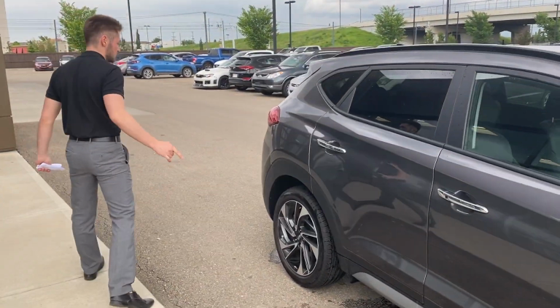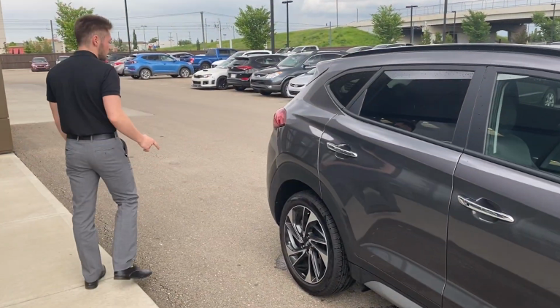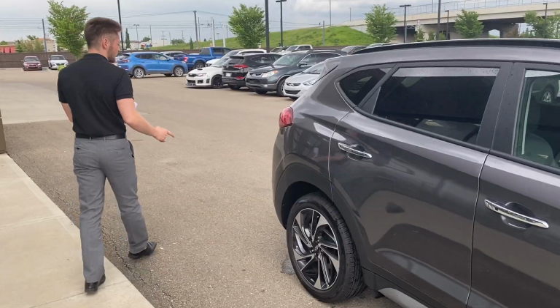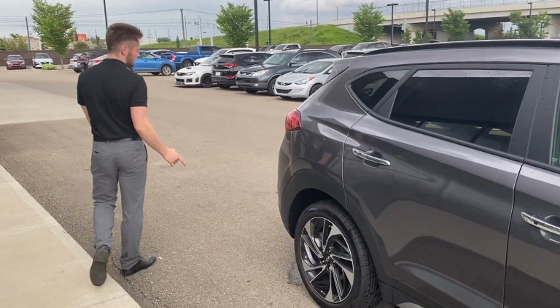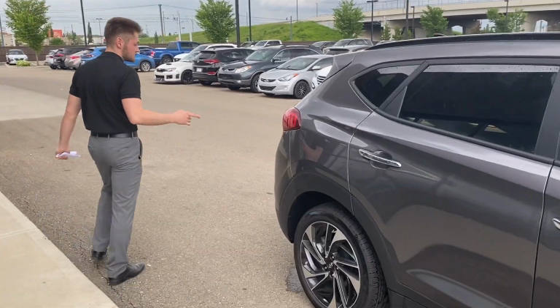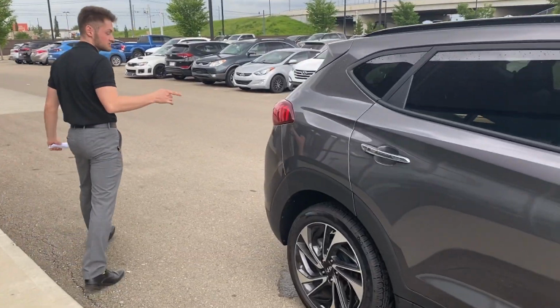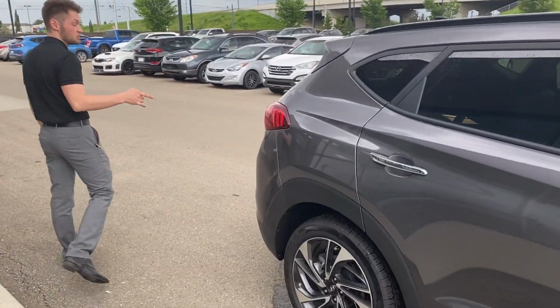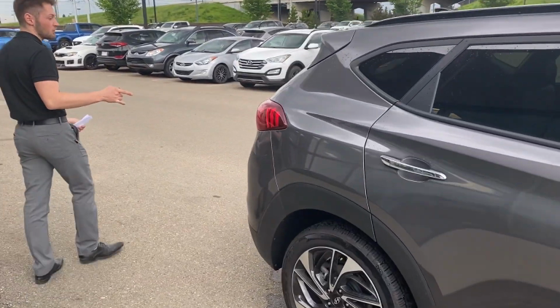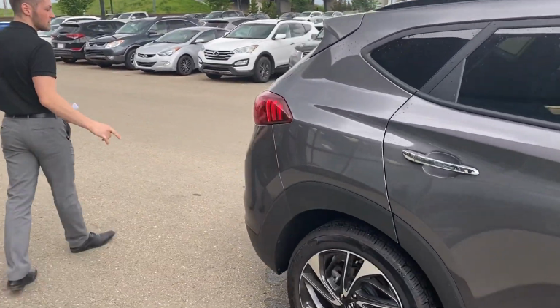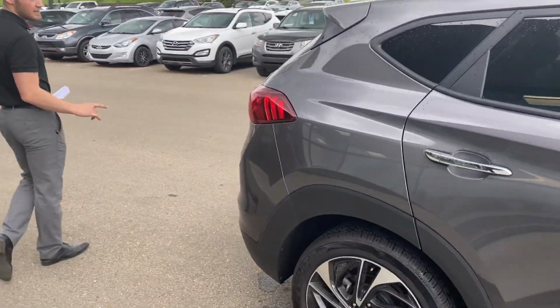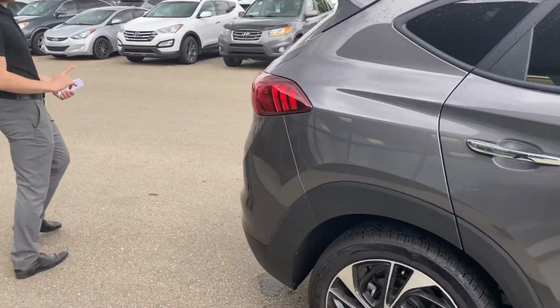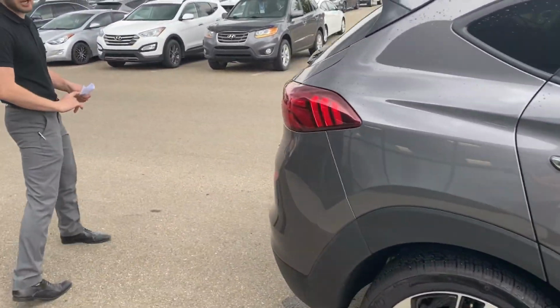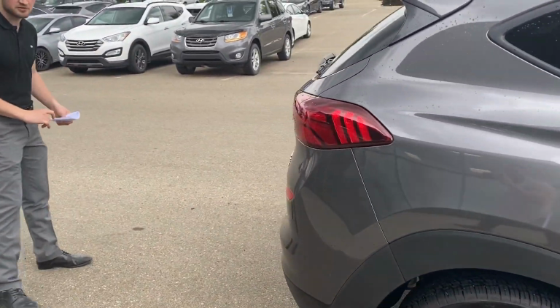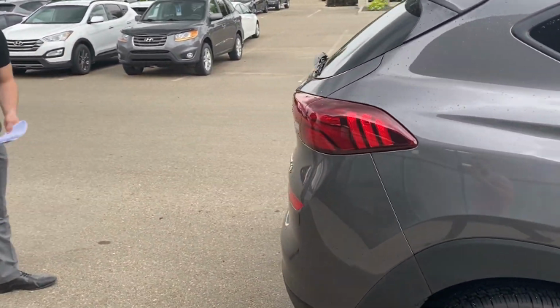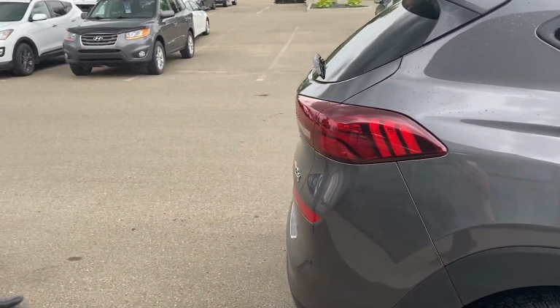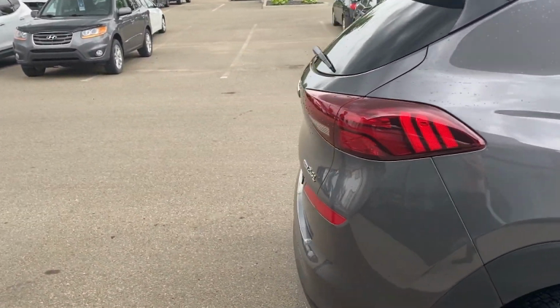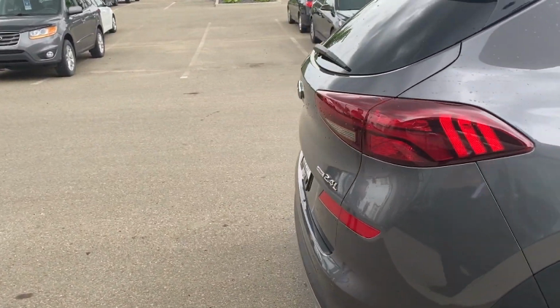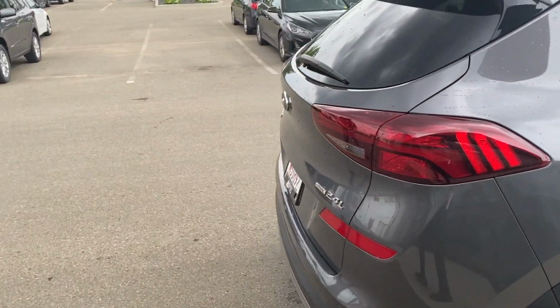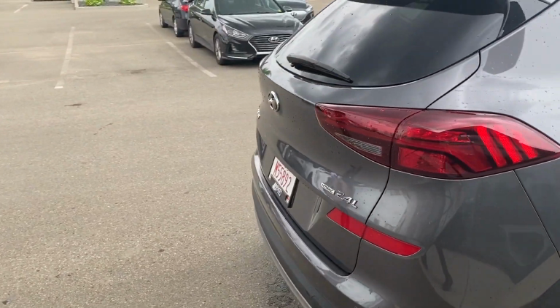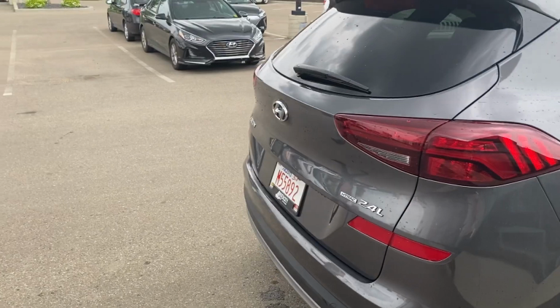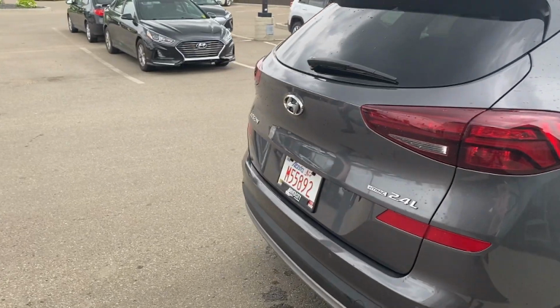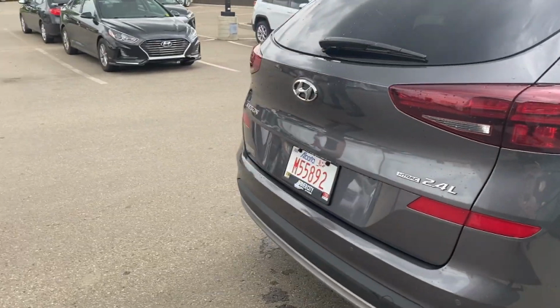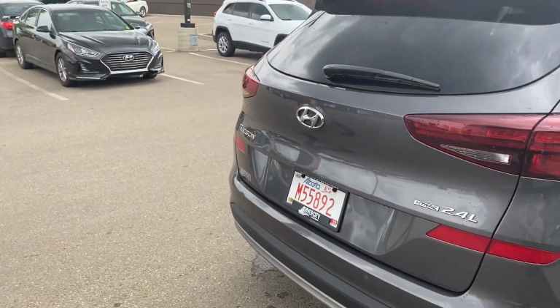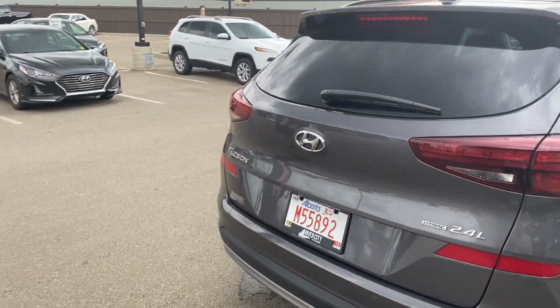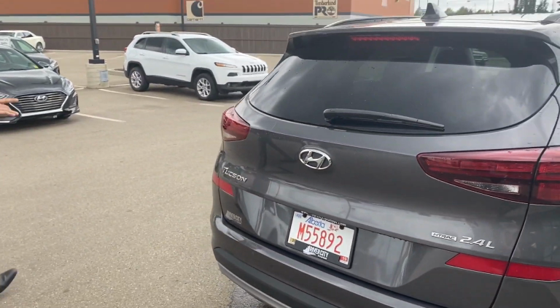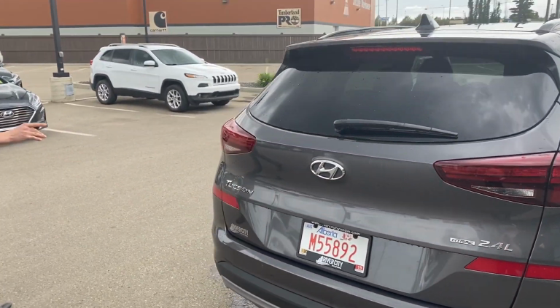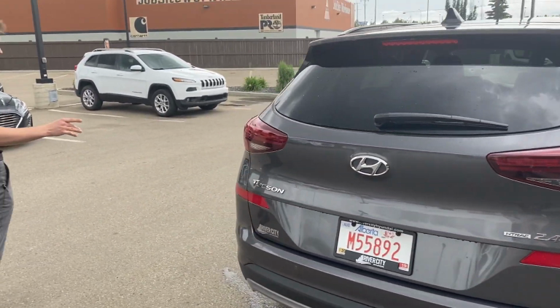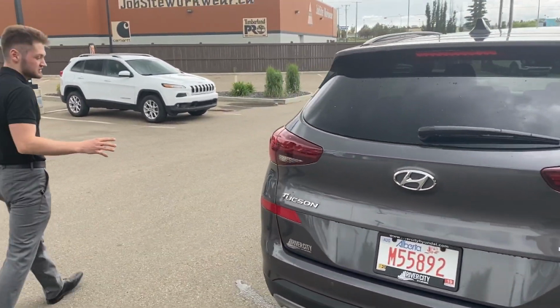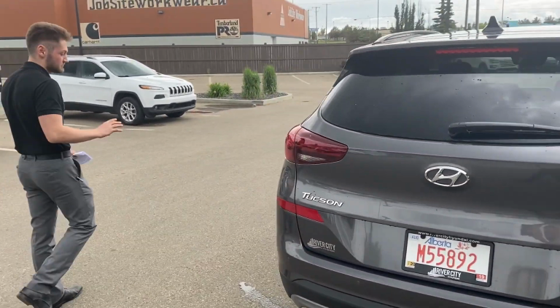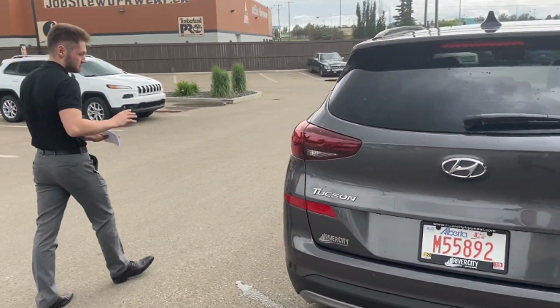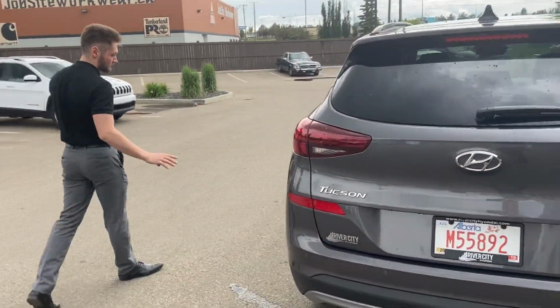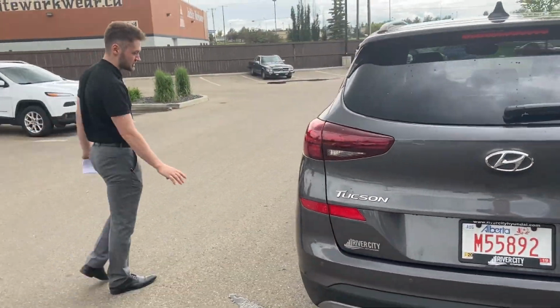If you keep following me around, you can see that it is a 2.4 litre and it has H-Track, which is the Hyundai all-wheel drive system. This vehicle is in immaculate condition — everything on it is in perfect shape.